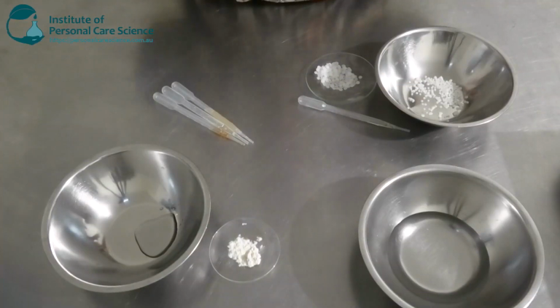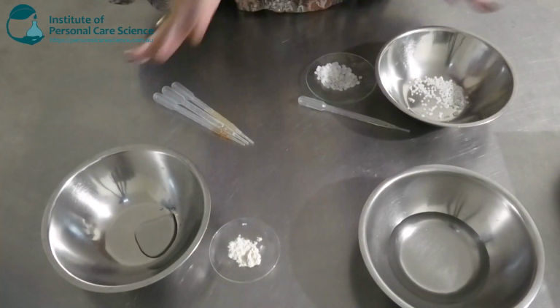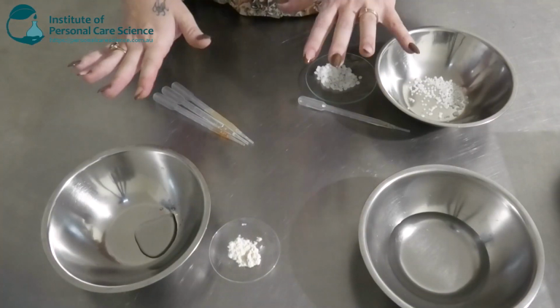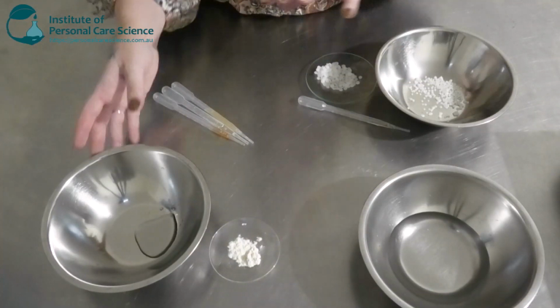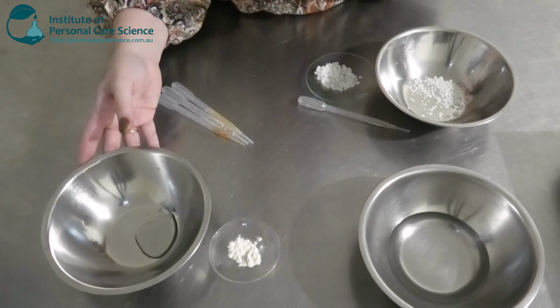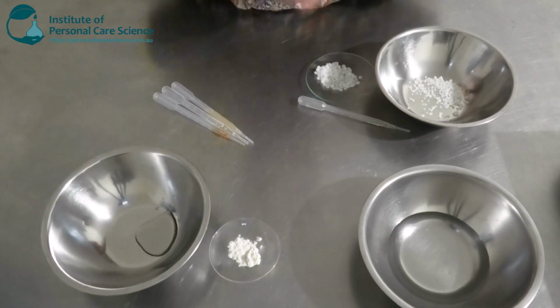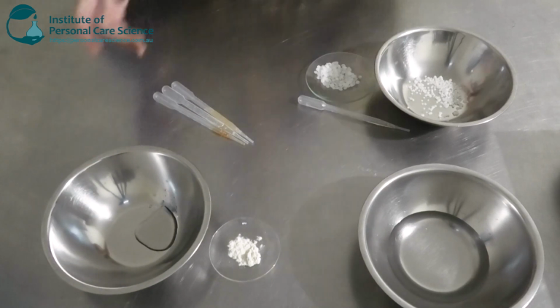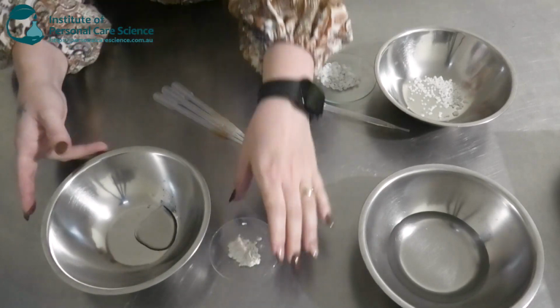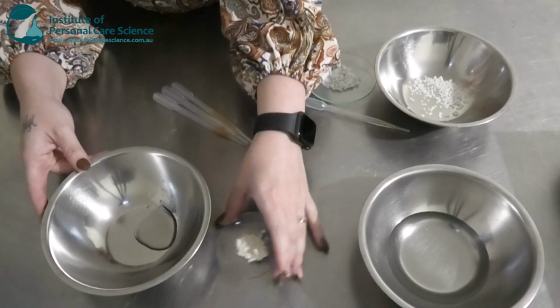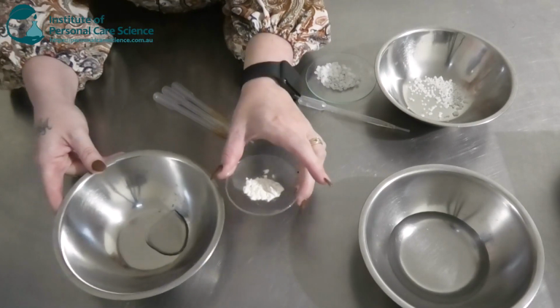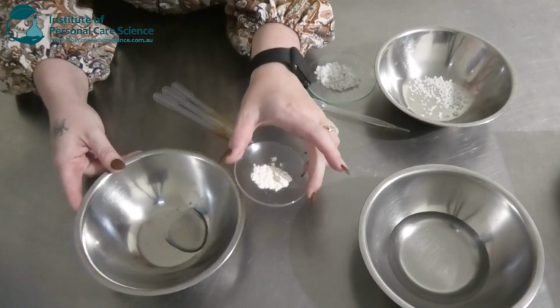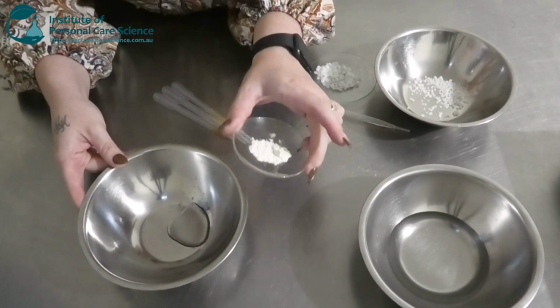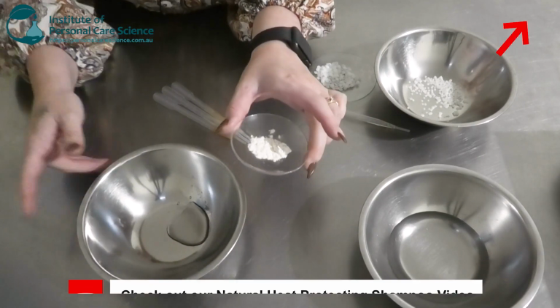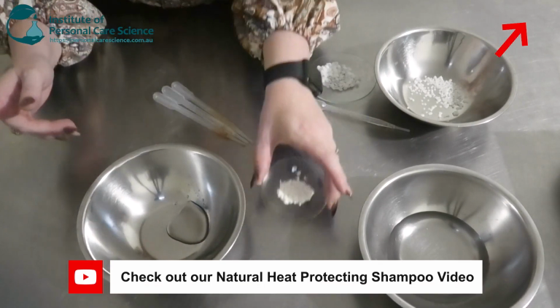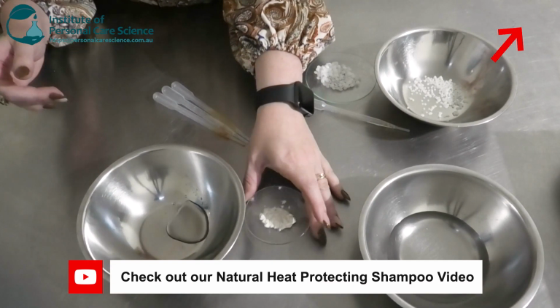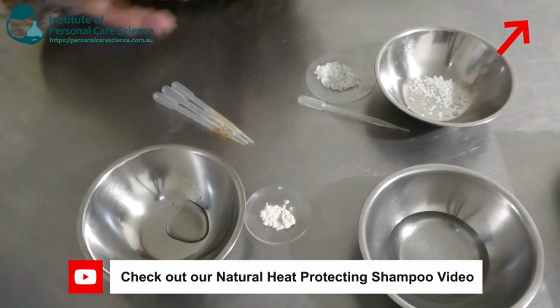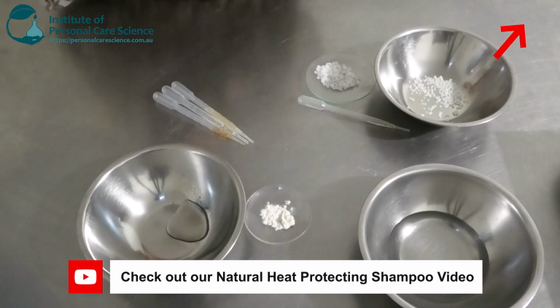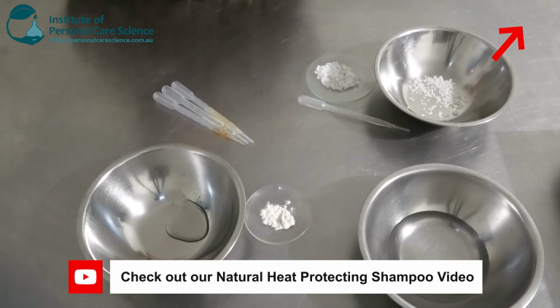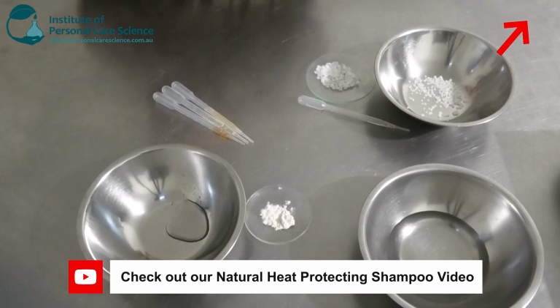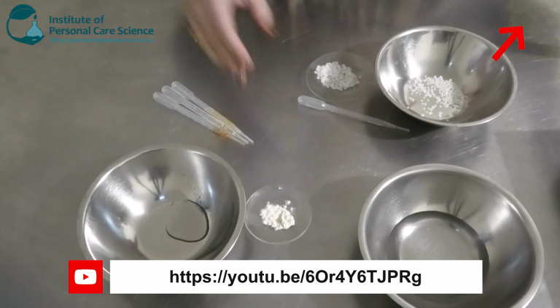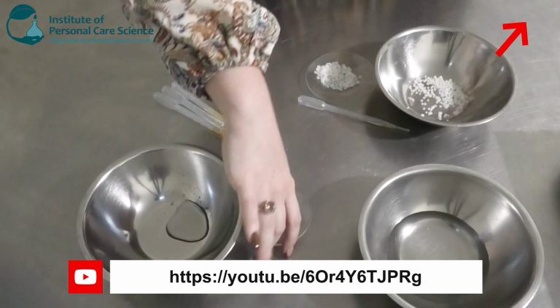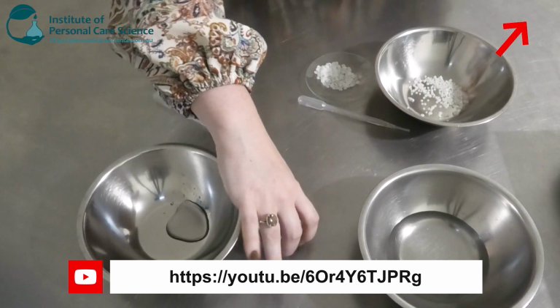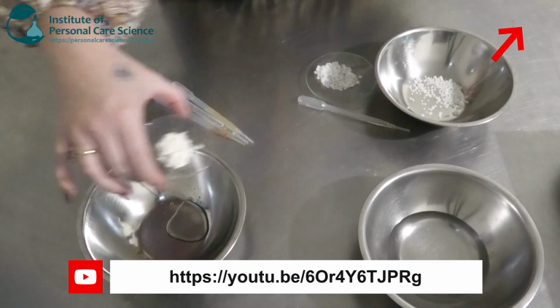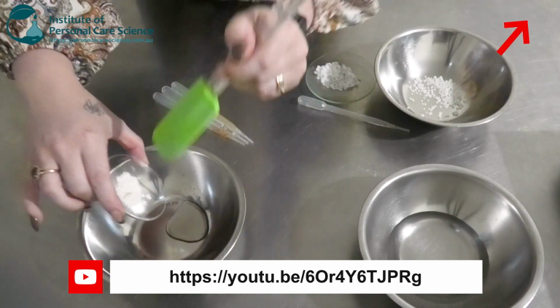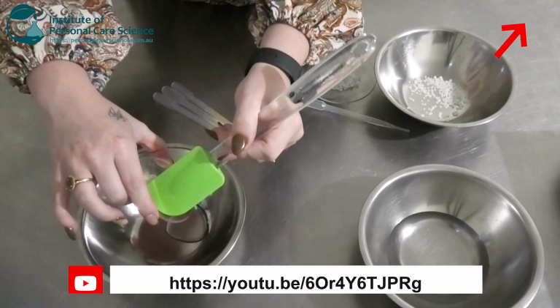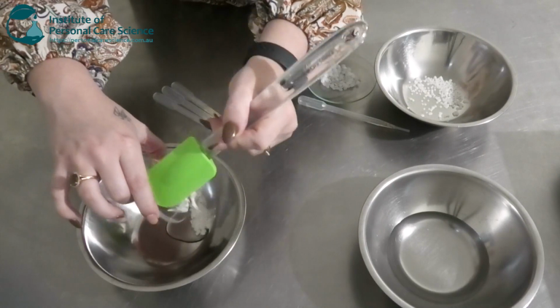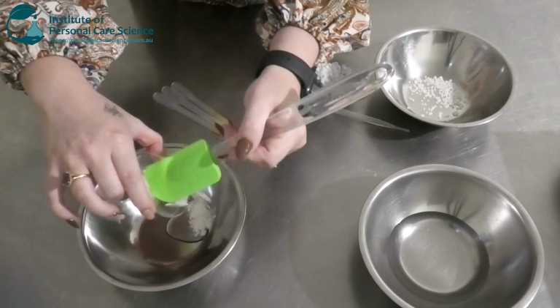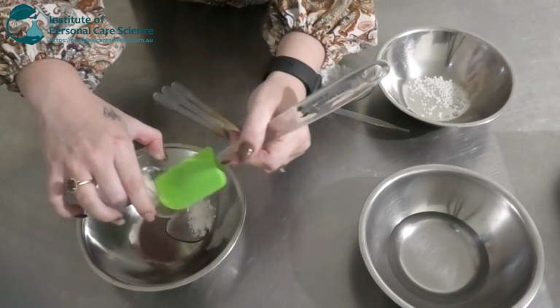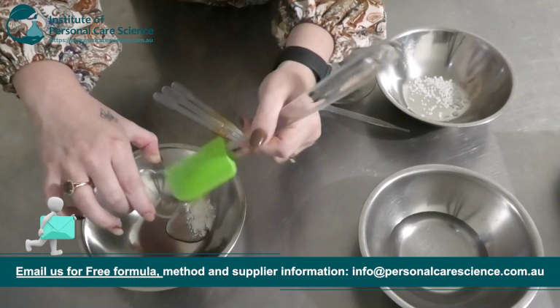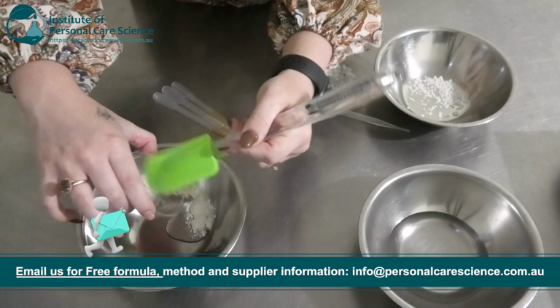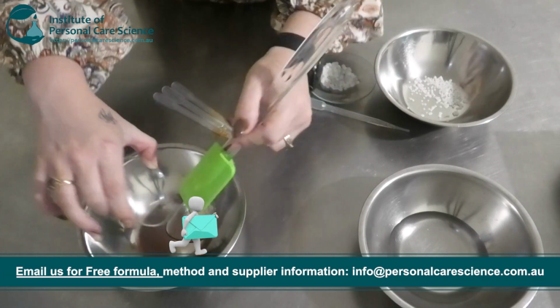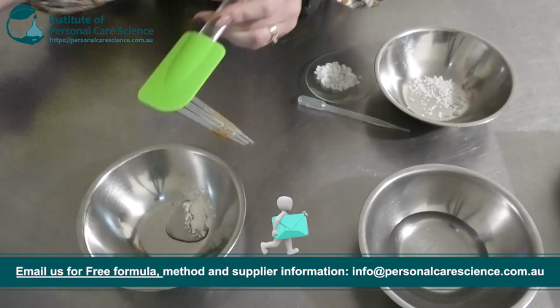Here I have all my phases. I'm going to start off by making a slurry with this Guar gum — this is the Acta Soft S. I'm just going to add this into my glycerin to make a slurry, and then add it to my water phase.